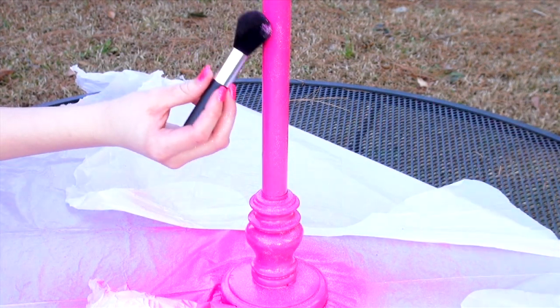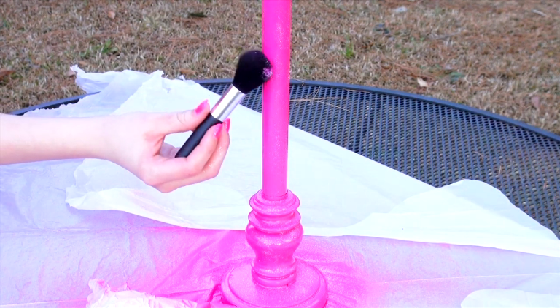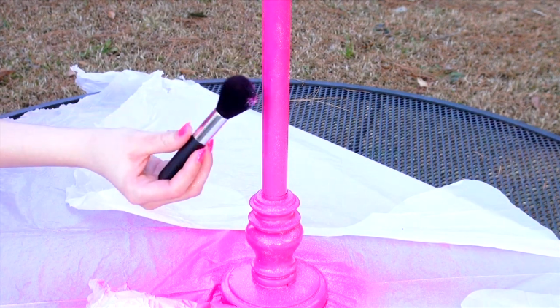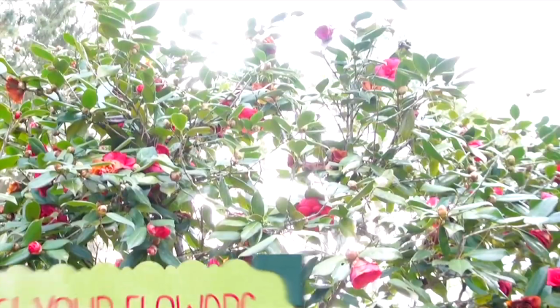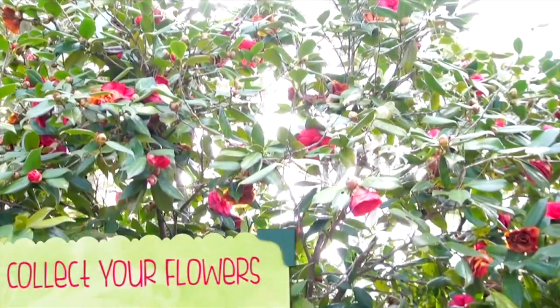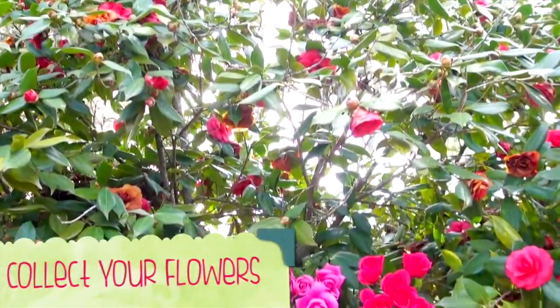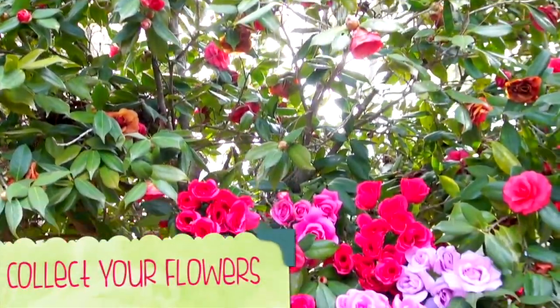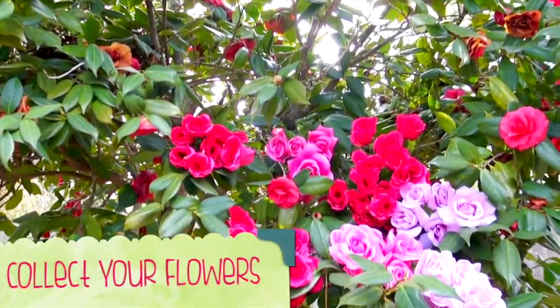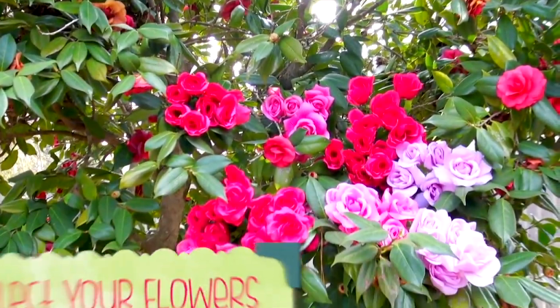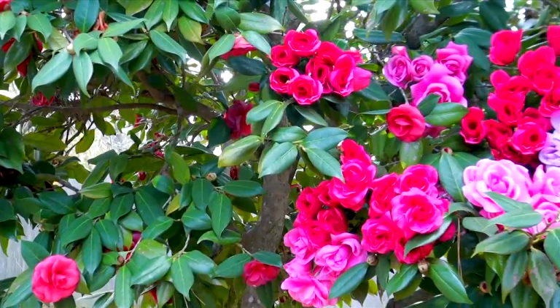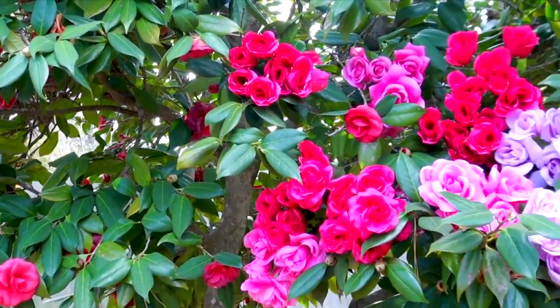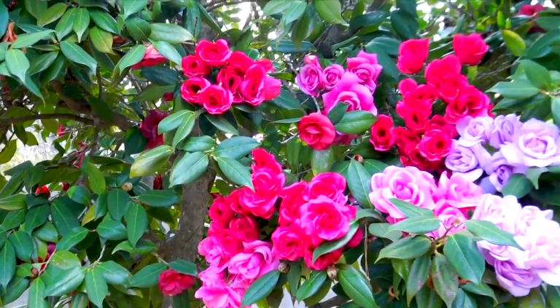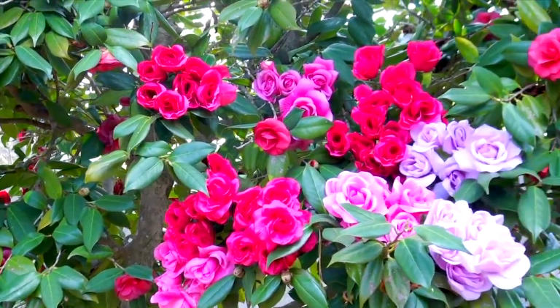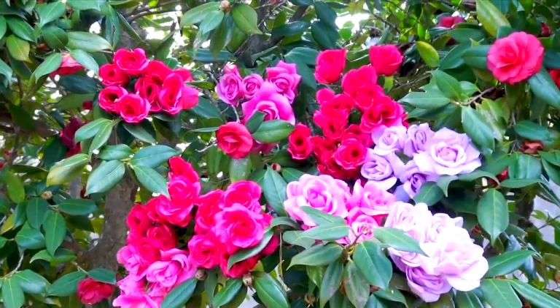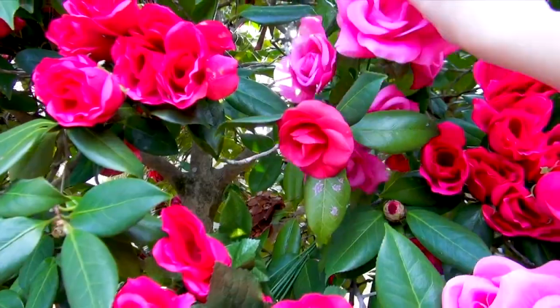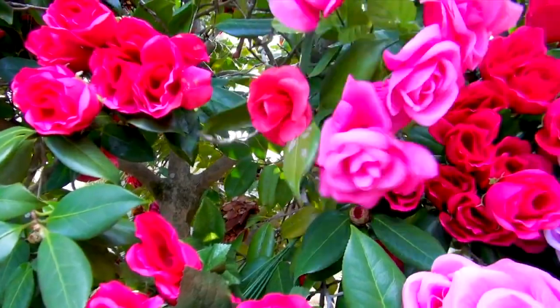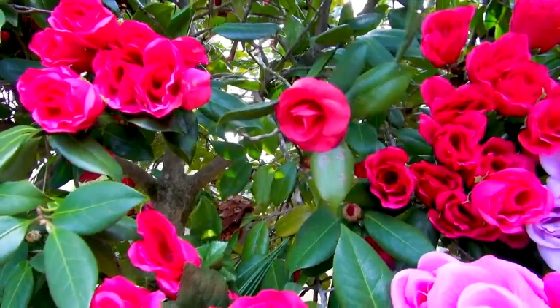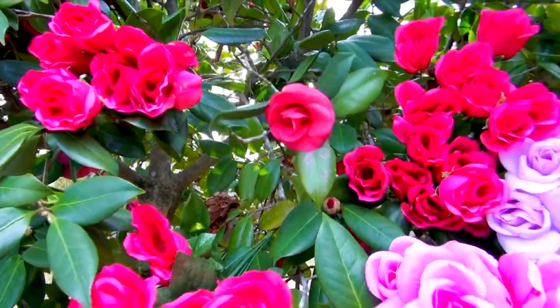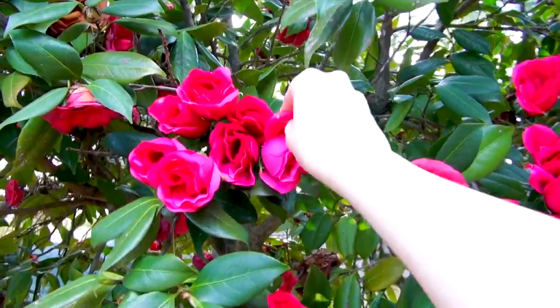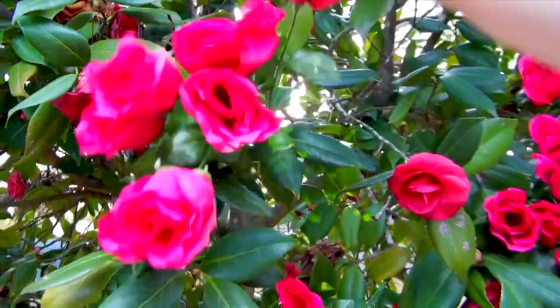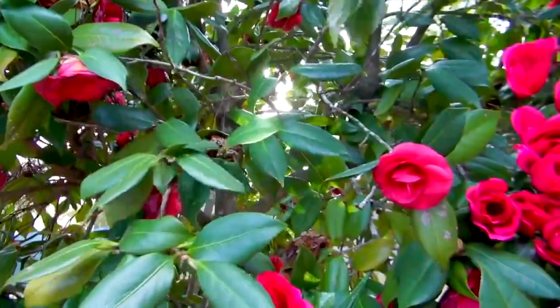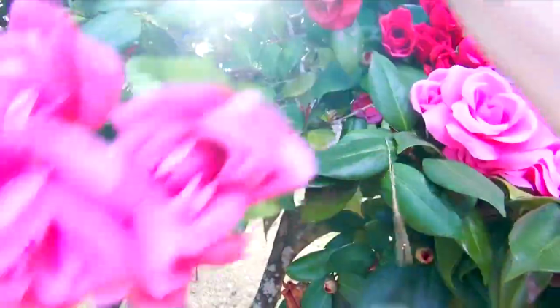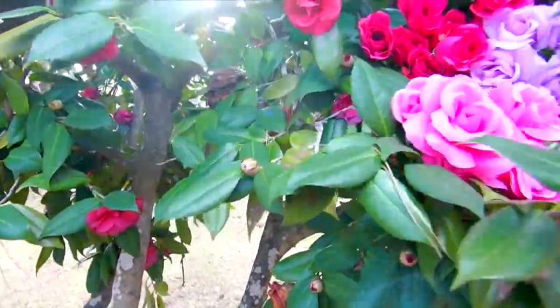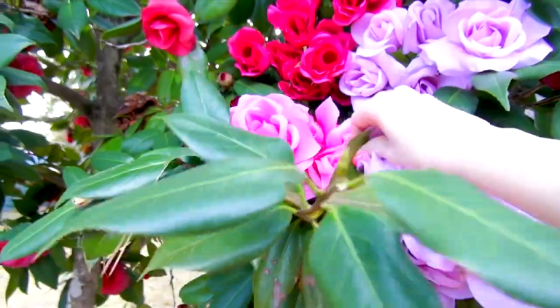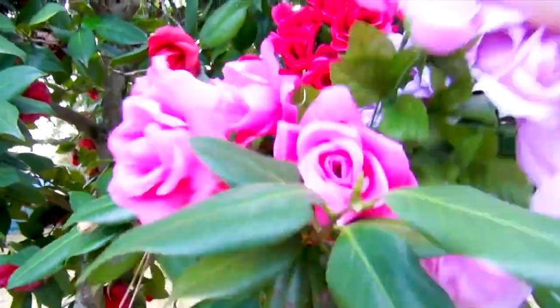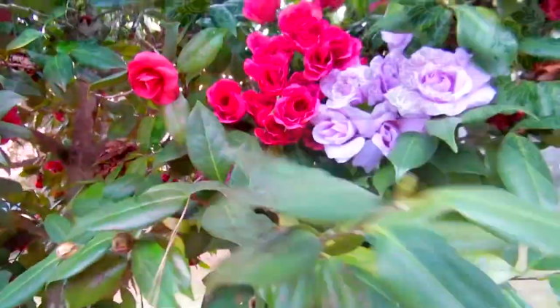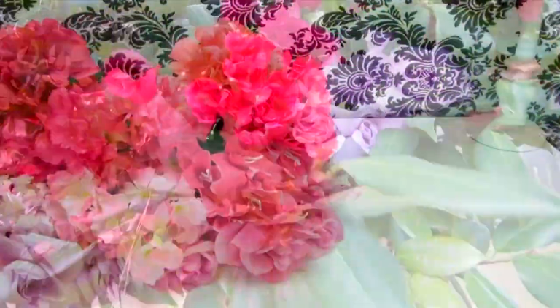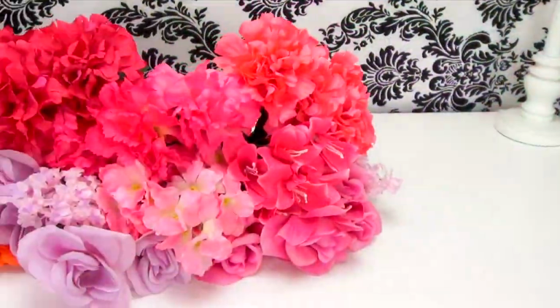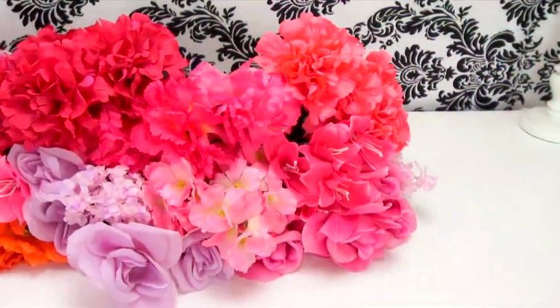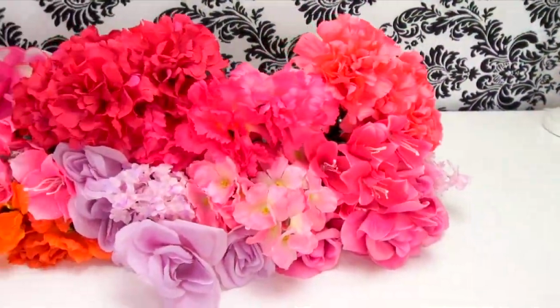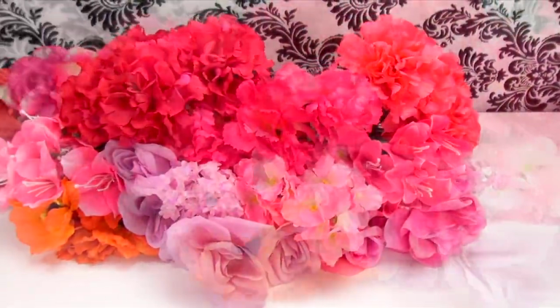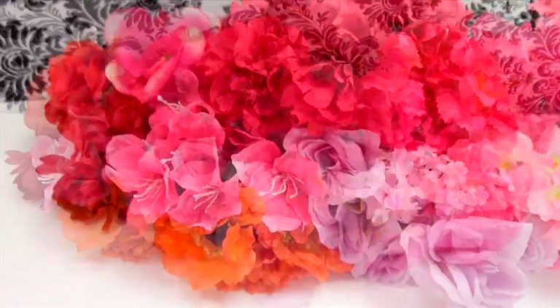I got all of my flowers from this magical fabric flower tree in my backyard — okay, obviously I'm just kidding. I actually got all of these flowers at the Dollar Tree and on sale at the Family Dollar for like 15 cents each.